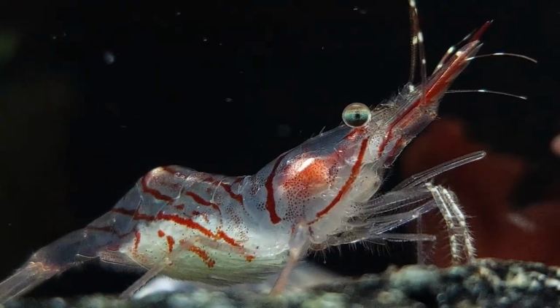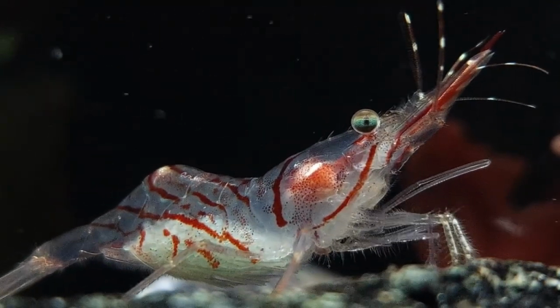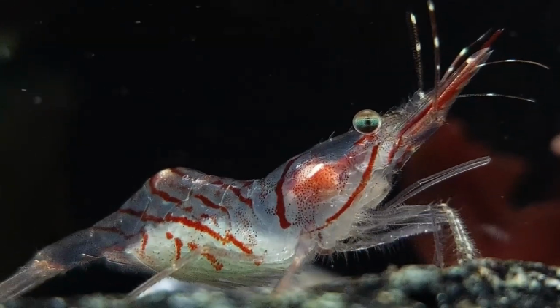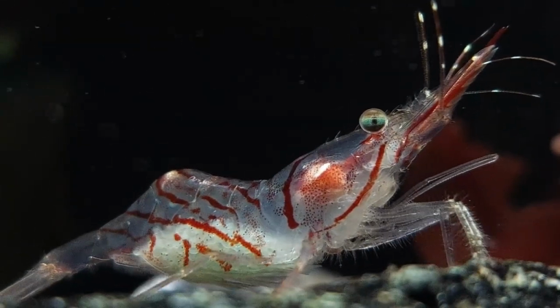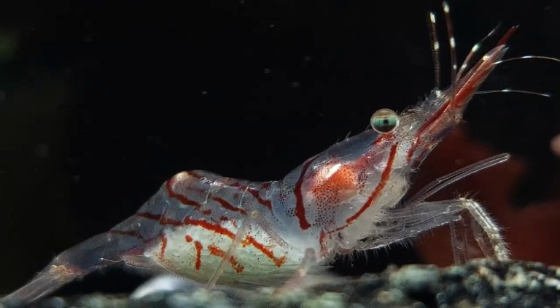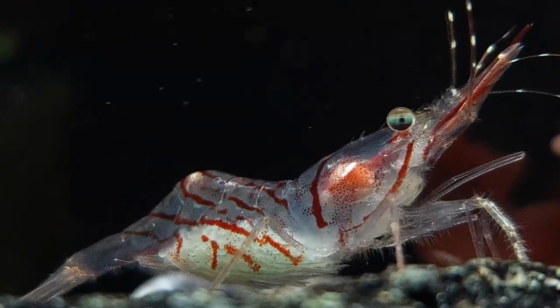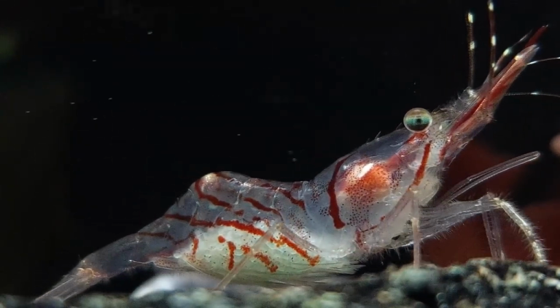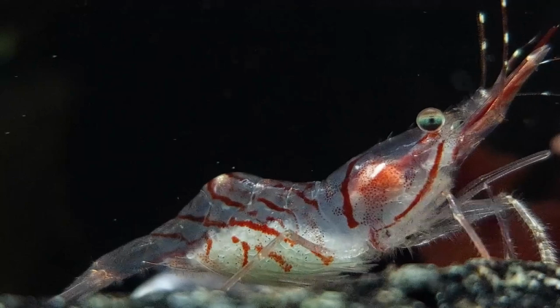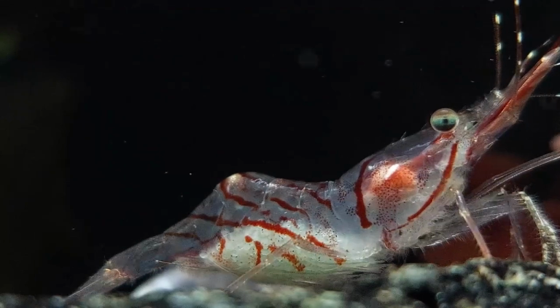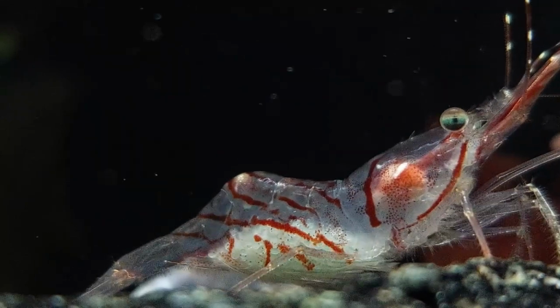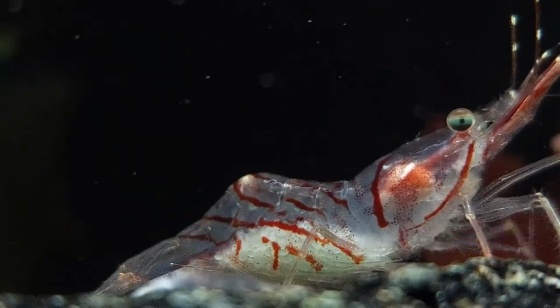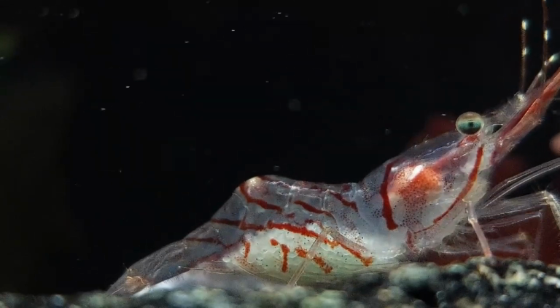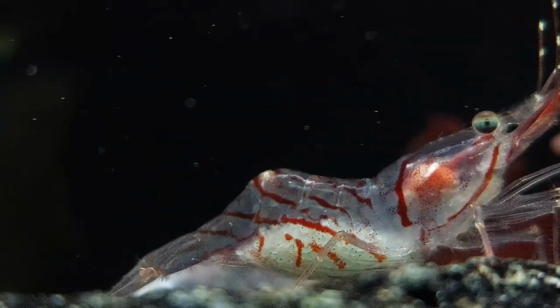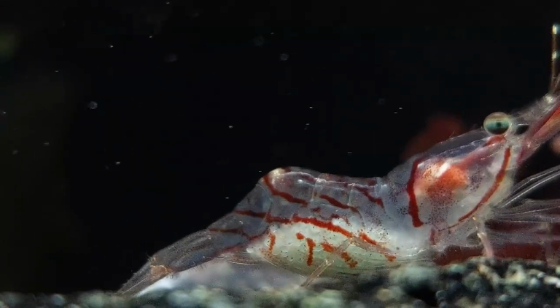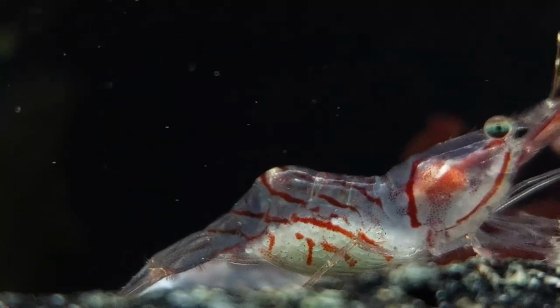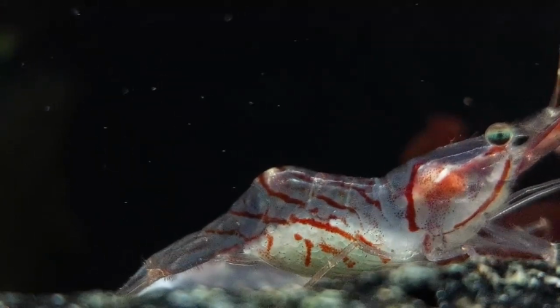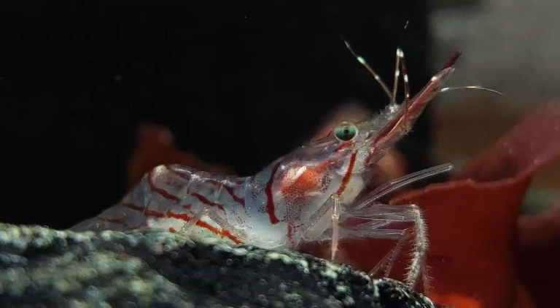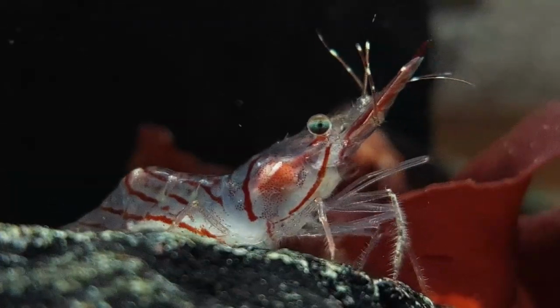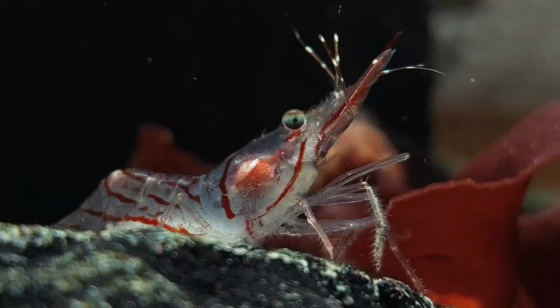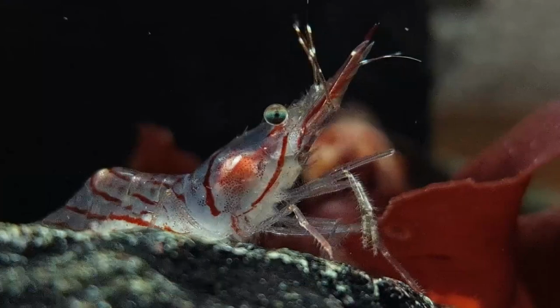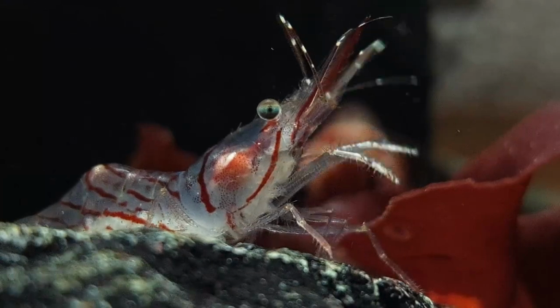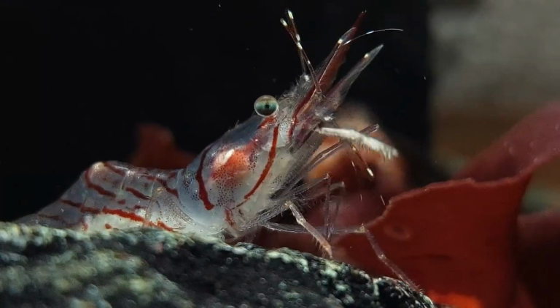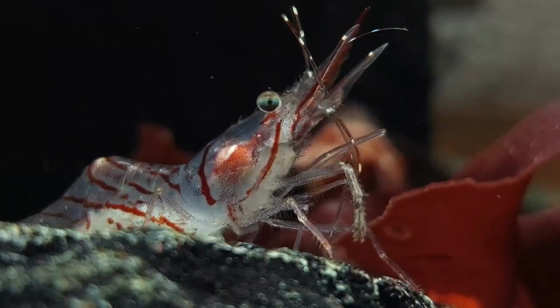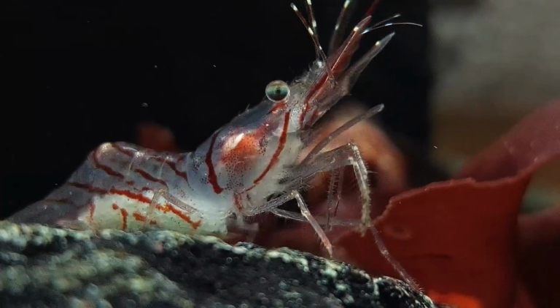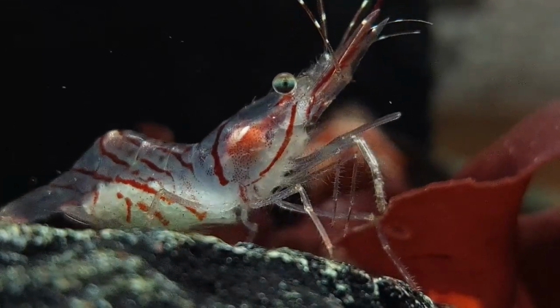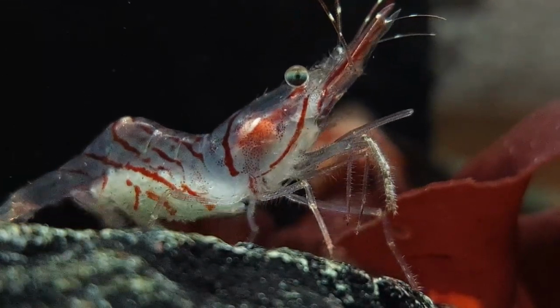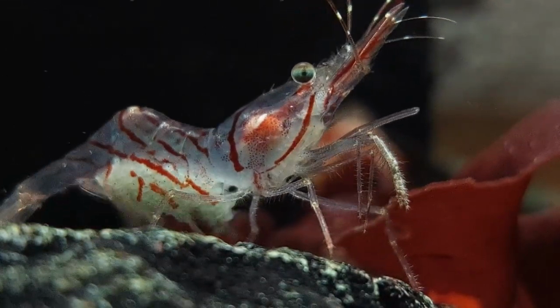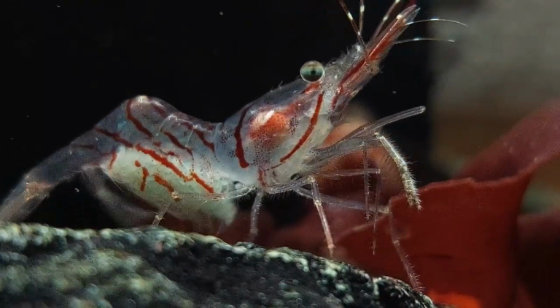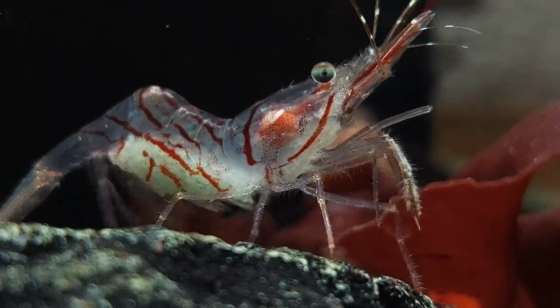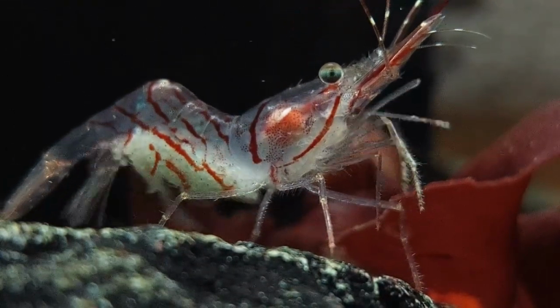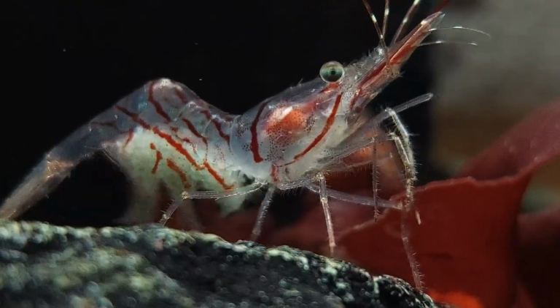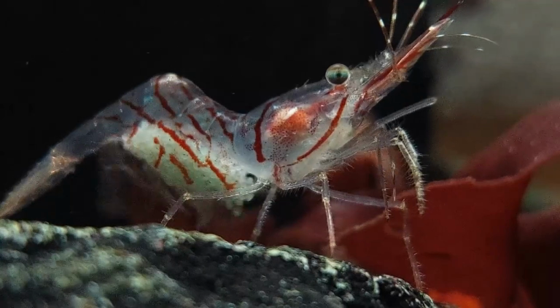The offspring of the more common deepwater shrimp we have here are pelagic for the first few months of their lives. If it's the same for this shrimp, I have my doubts that they will survive if they do hatch, as I'm guessing they will be caught up in the pump eventually.